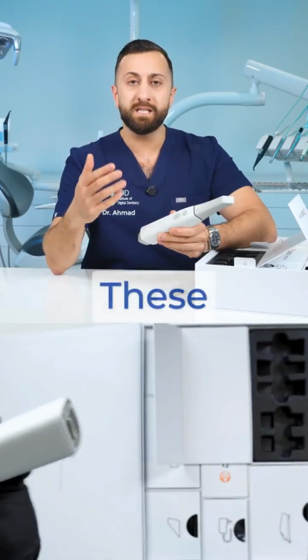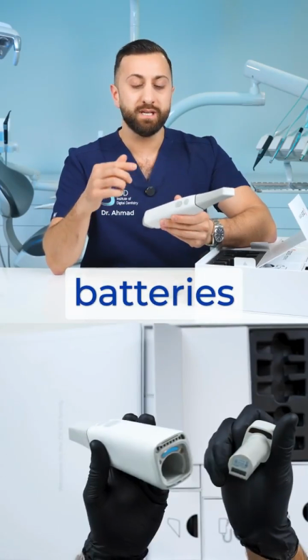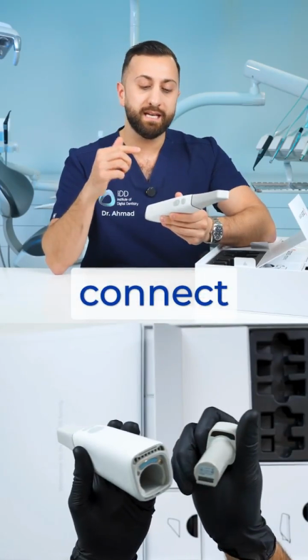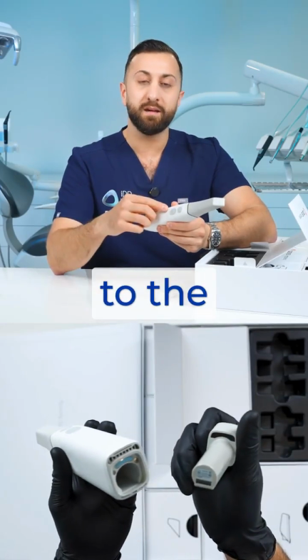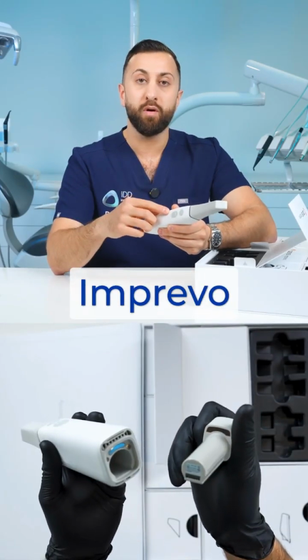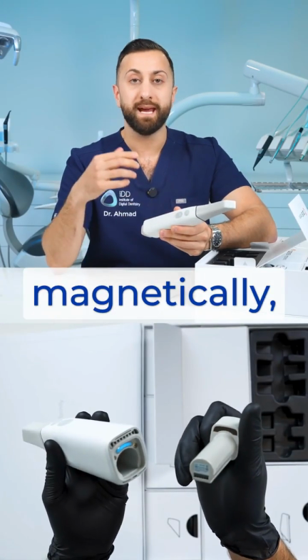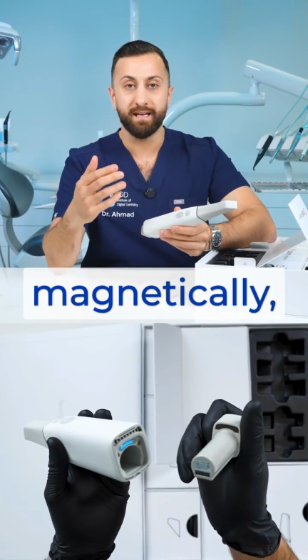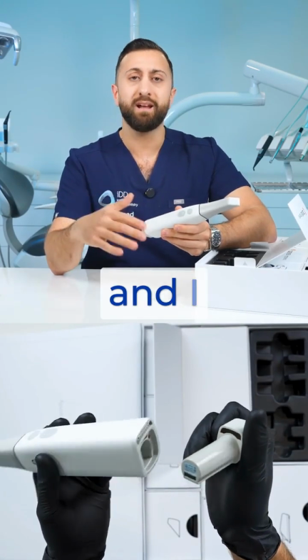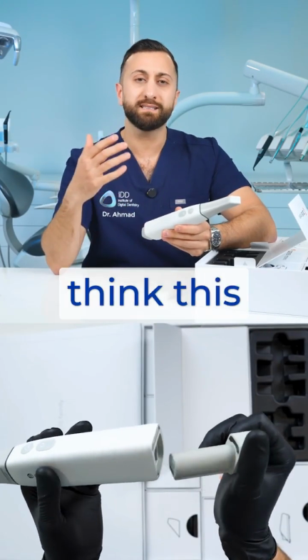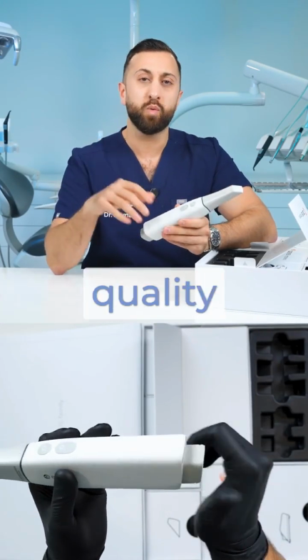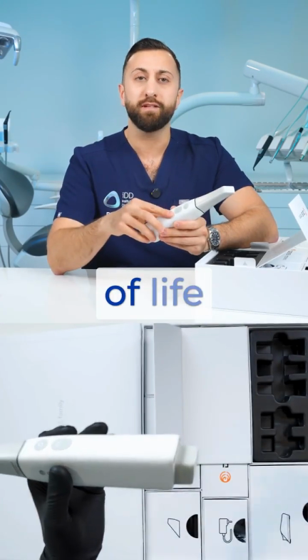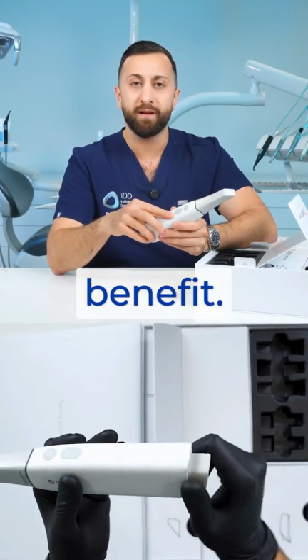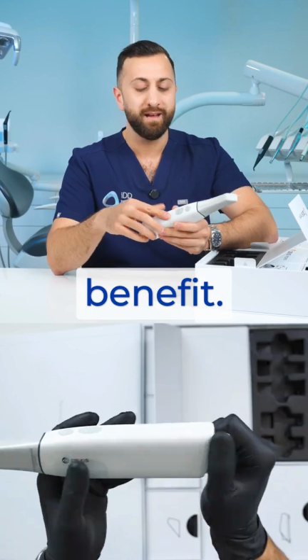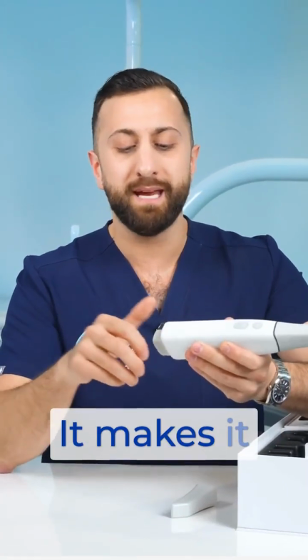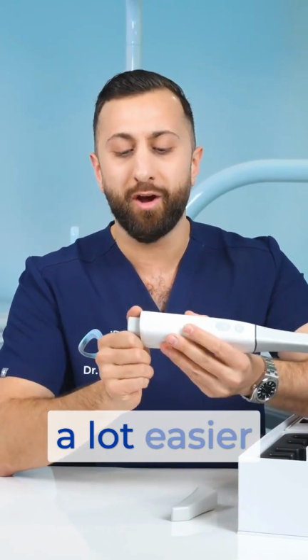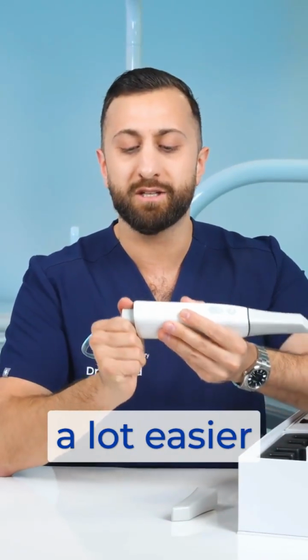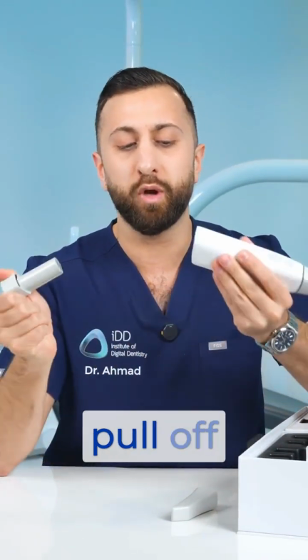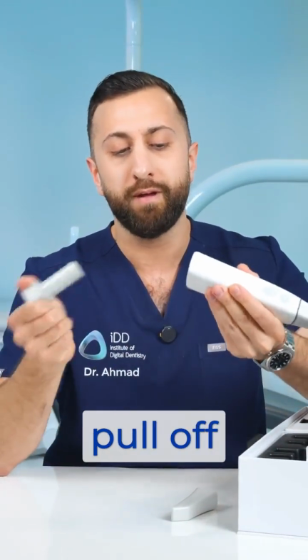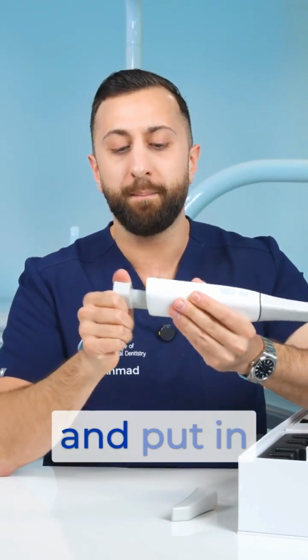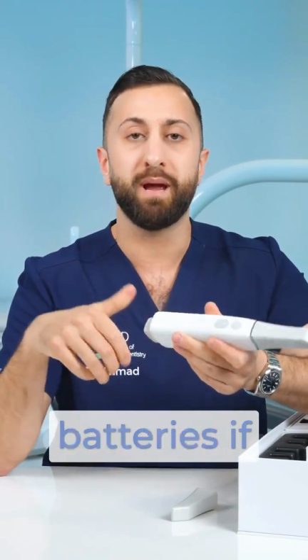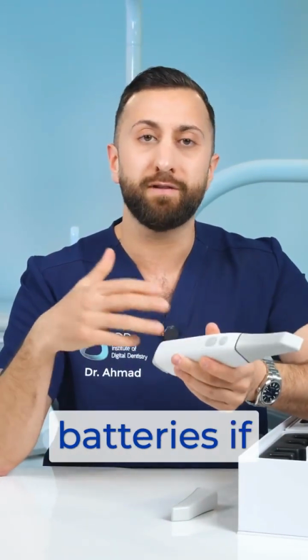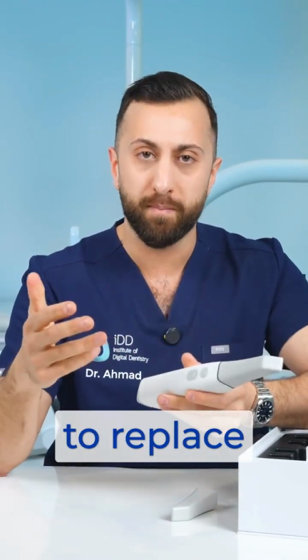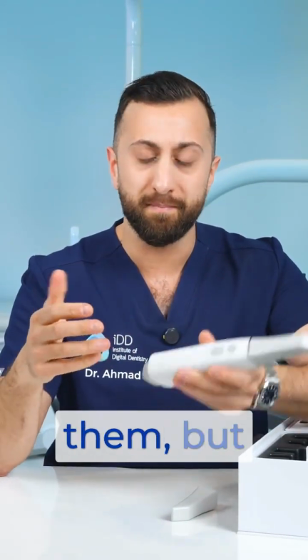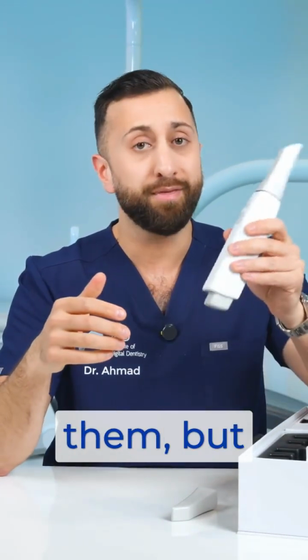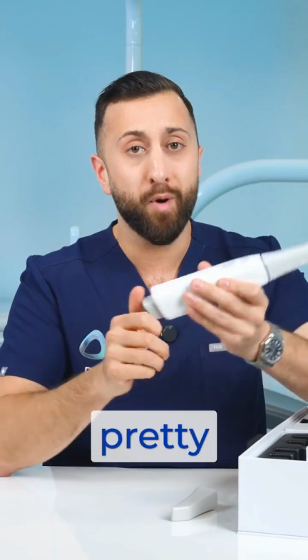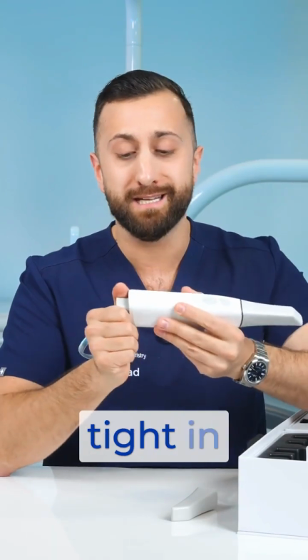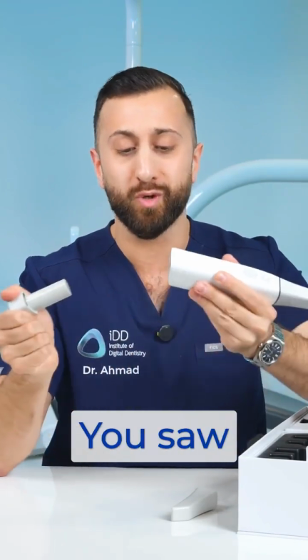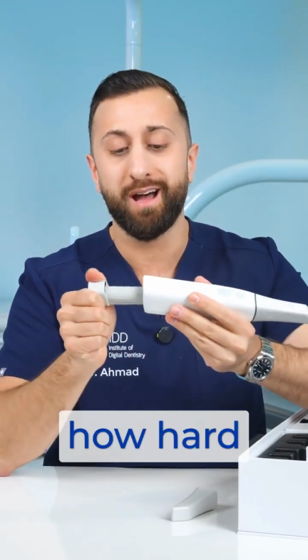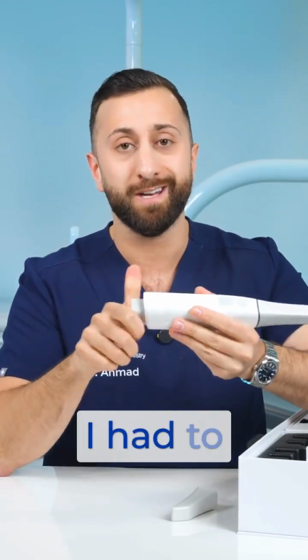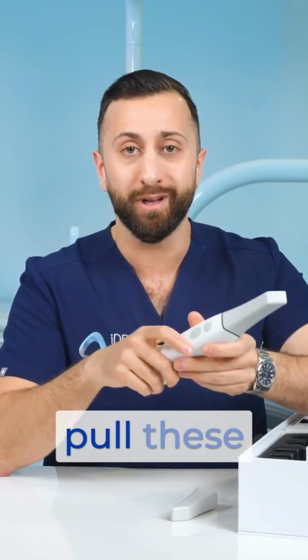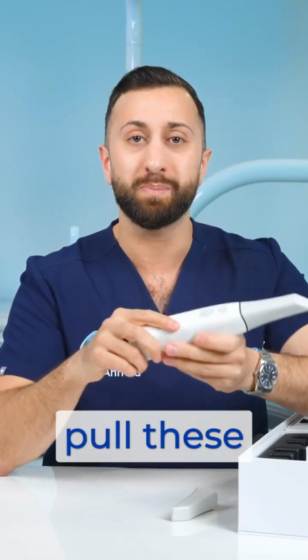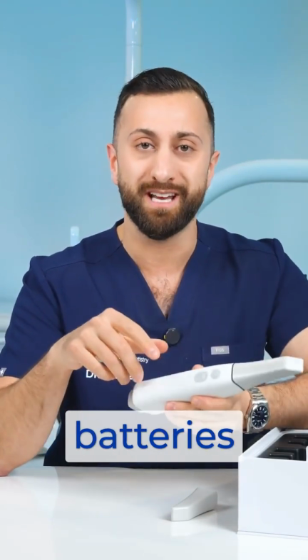These batteries connect to the Imprevo magnetically, and I think this is a nice quality of life benefit — it makes it a lot easier to just pull off and put in batteries if you need to replace them. But they are pretty tight in there; you saw how hard I had to pull these batteries out.